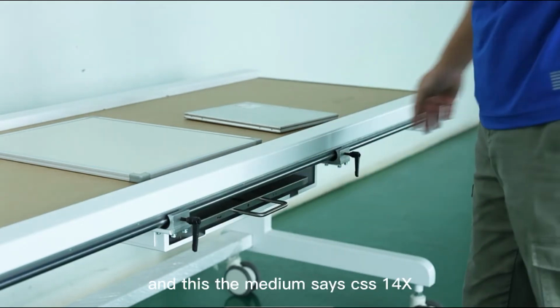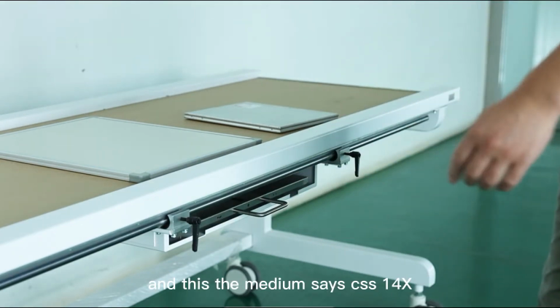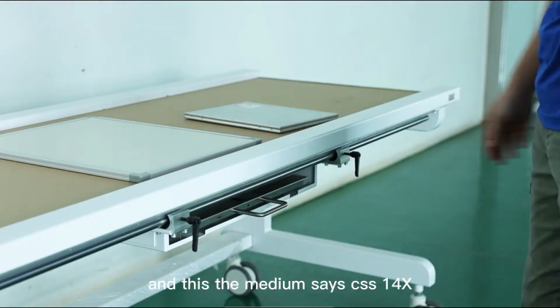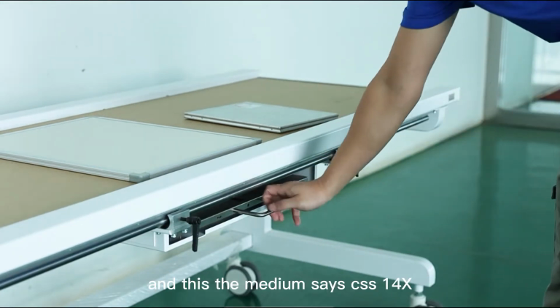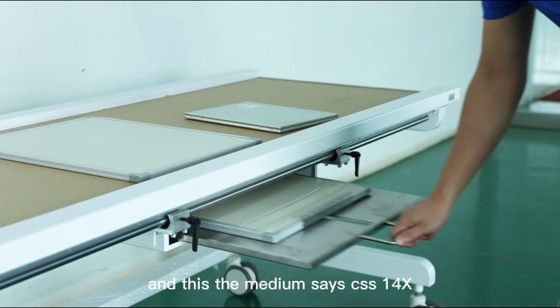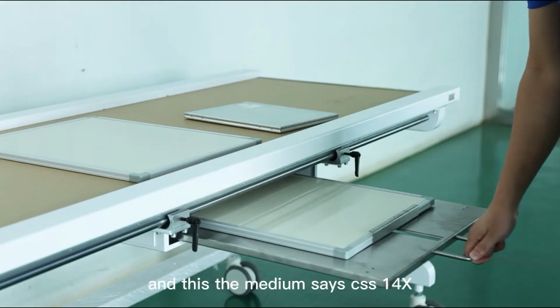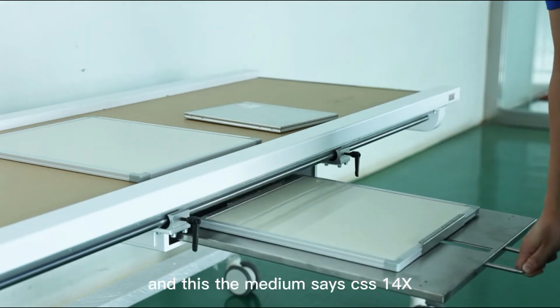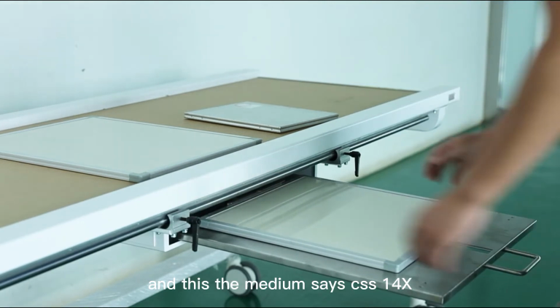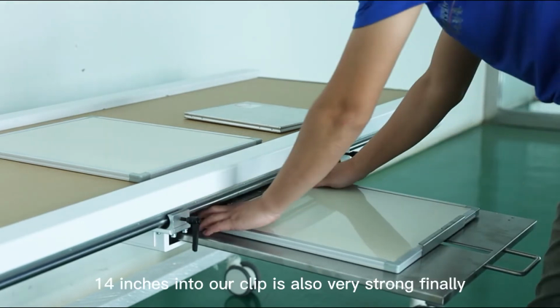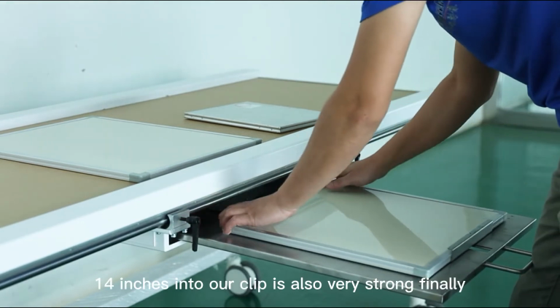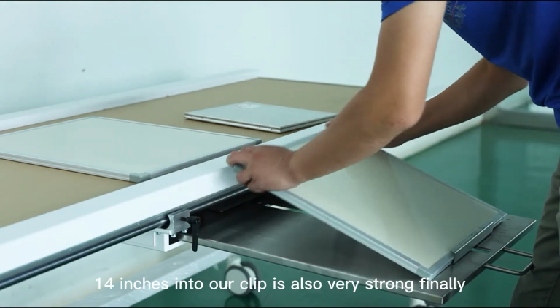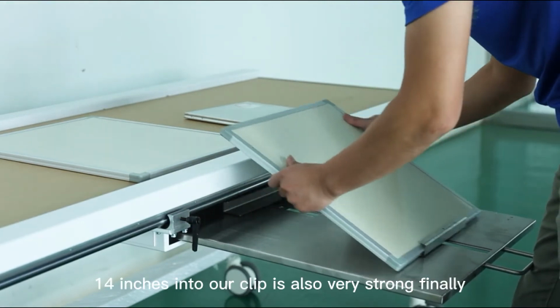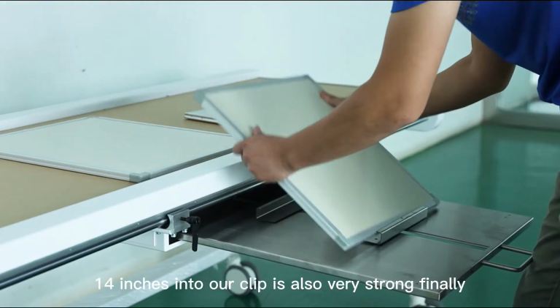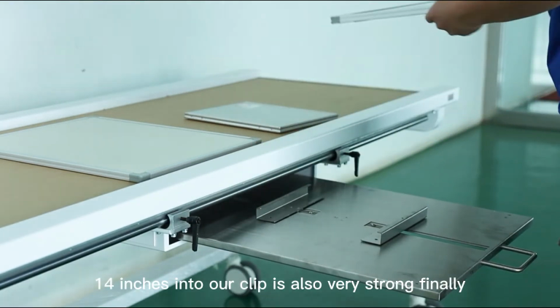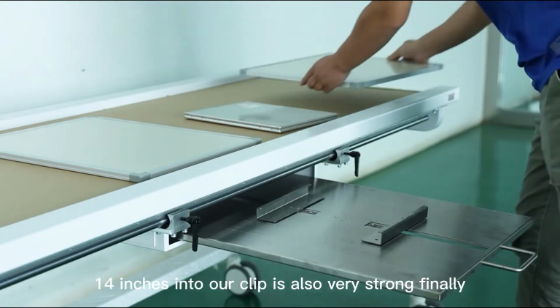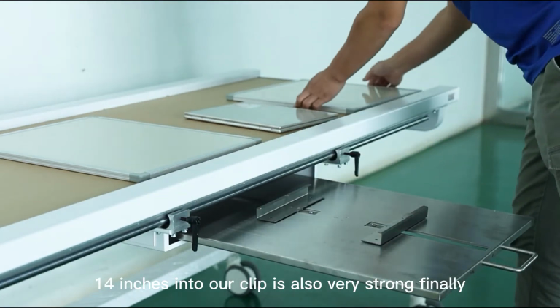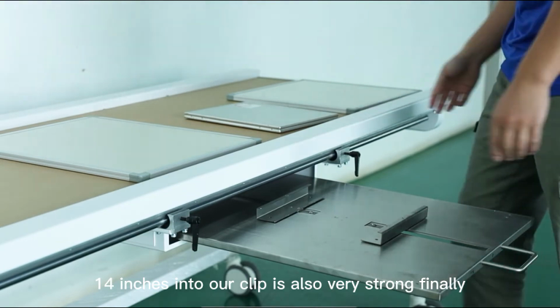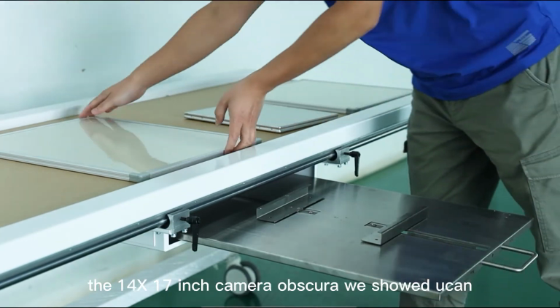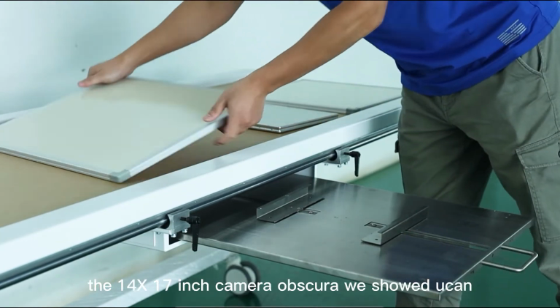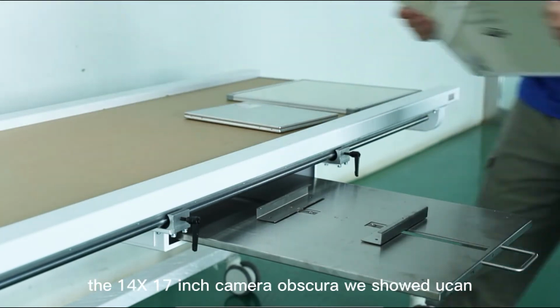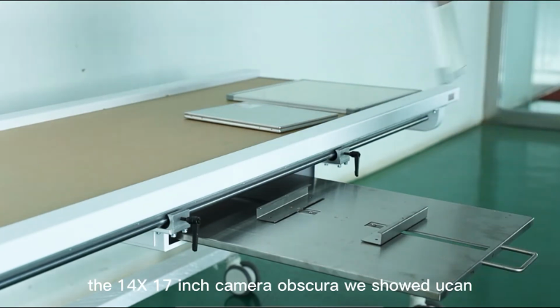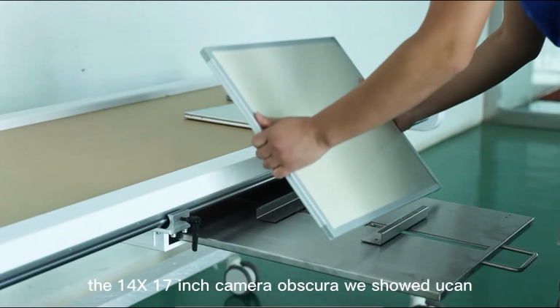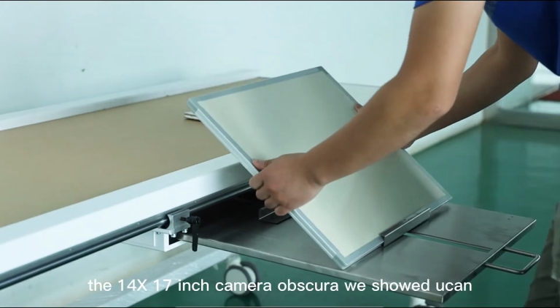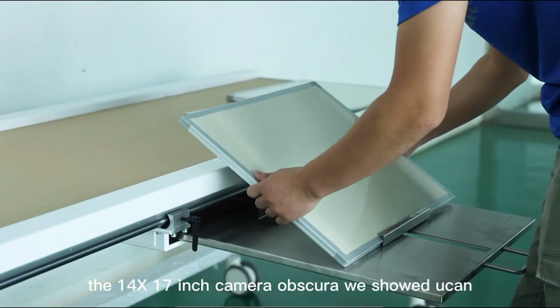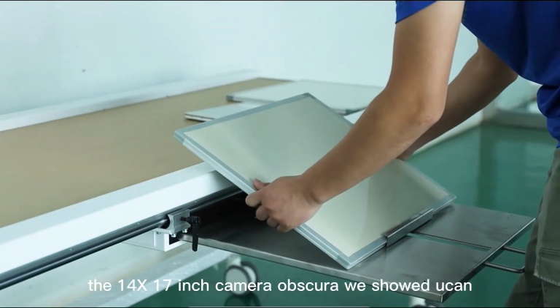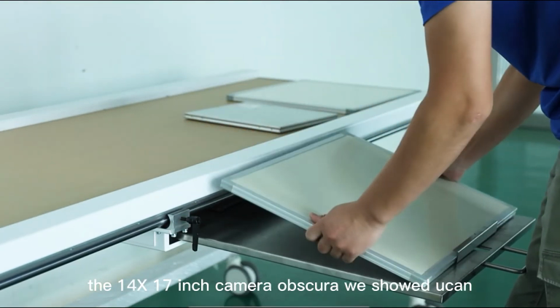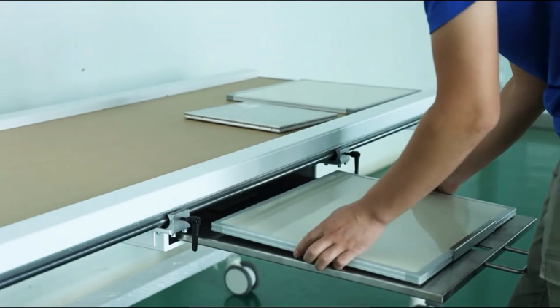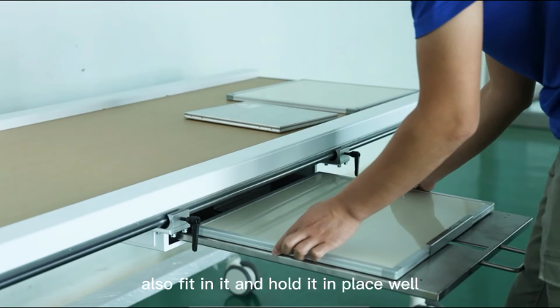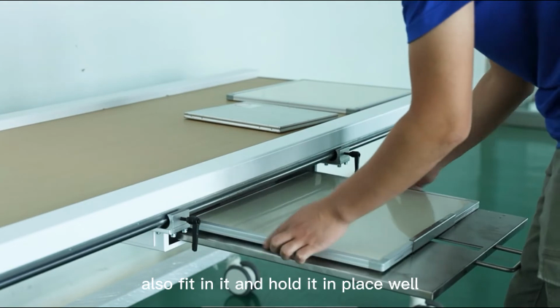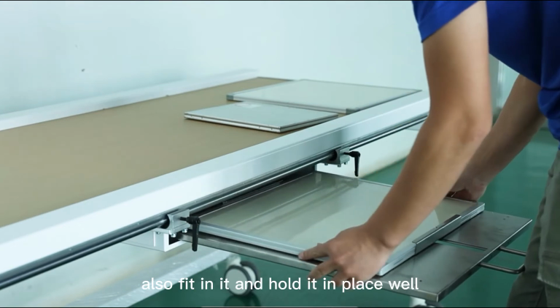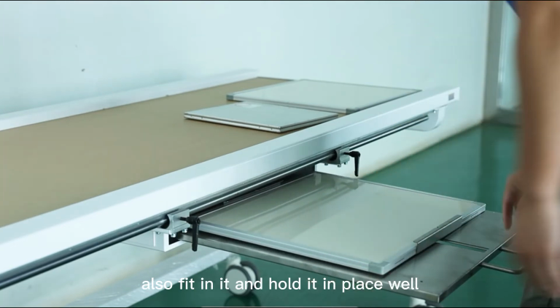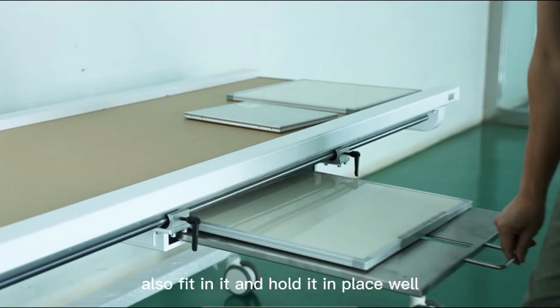This is the medium size — 14x14 inches — and the clip is also very strong. Finally, the 14x17 inch cassette or flat detector, as we showed you, can also fit in it and hold it in place well.